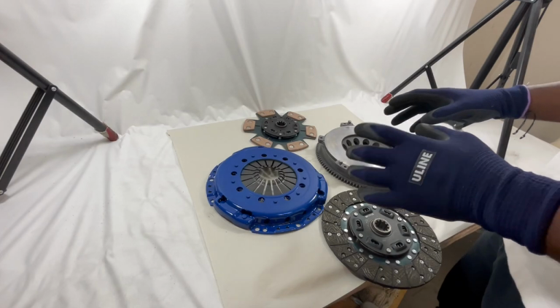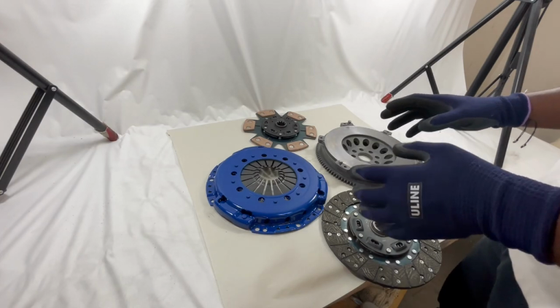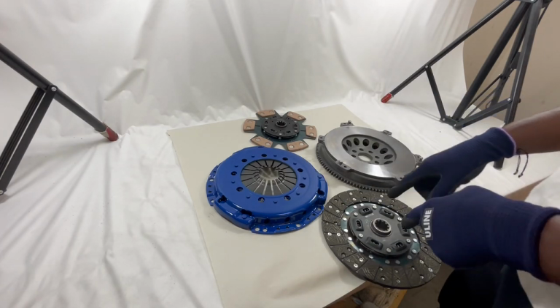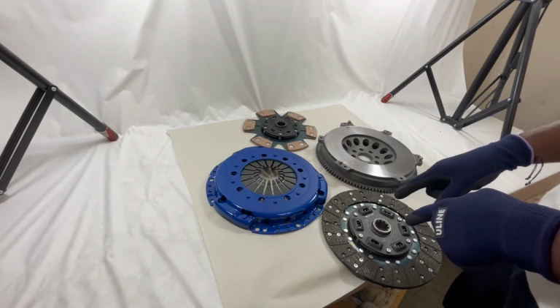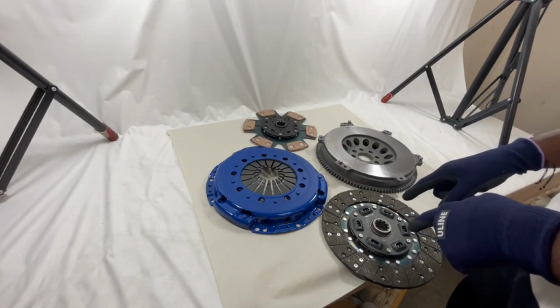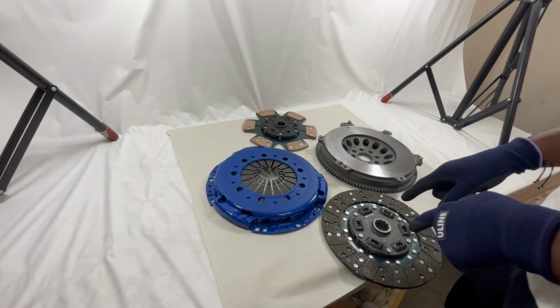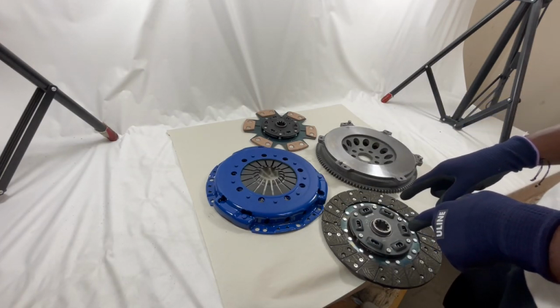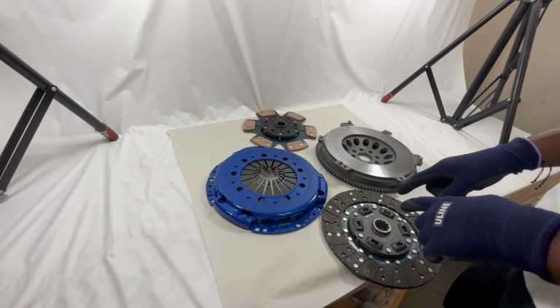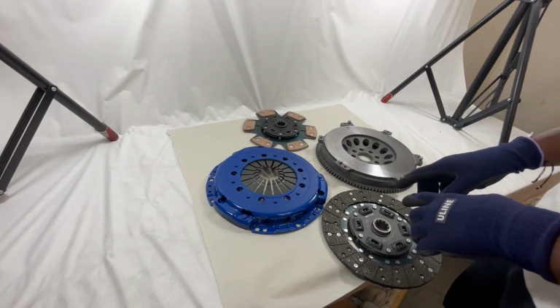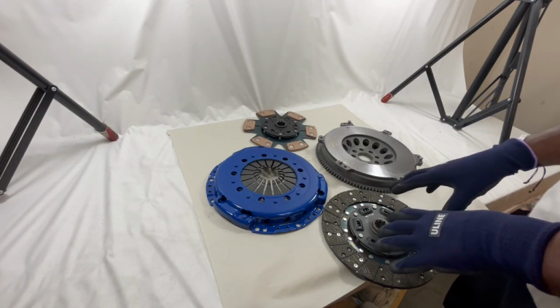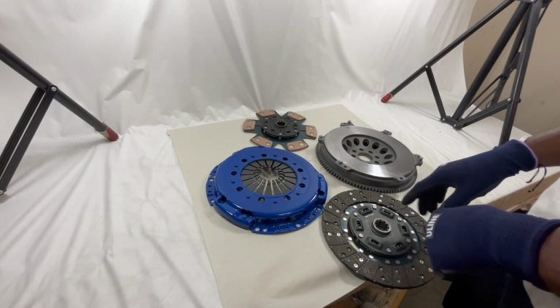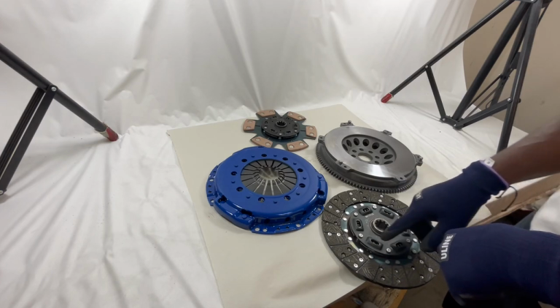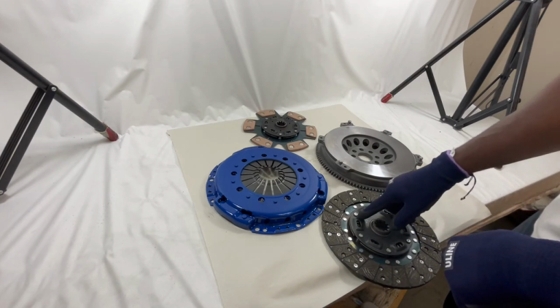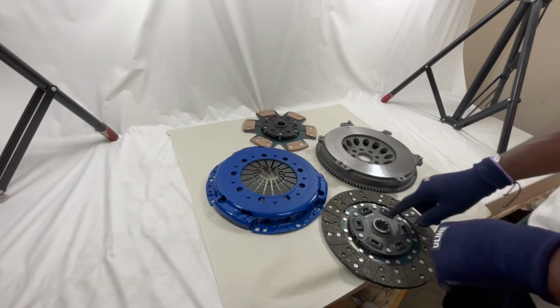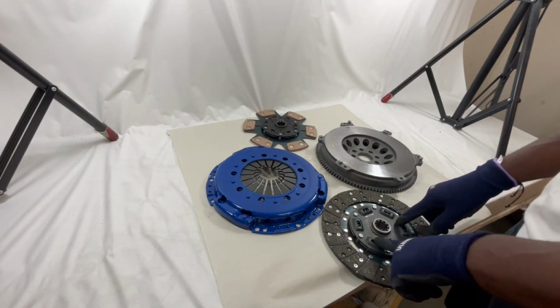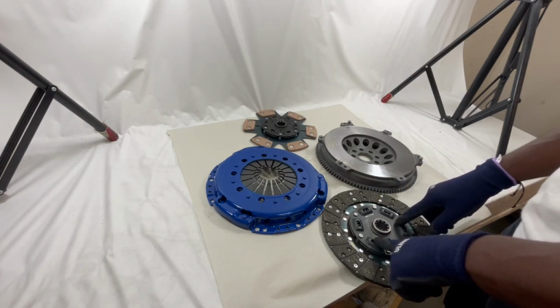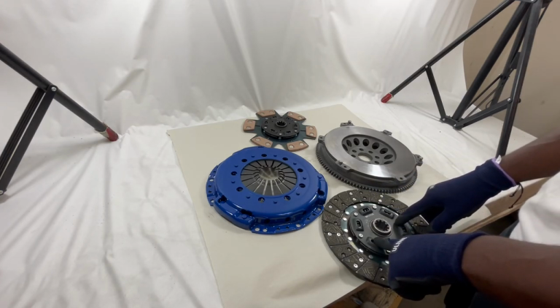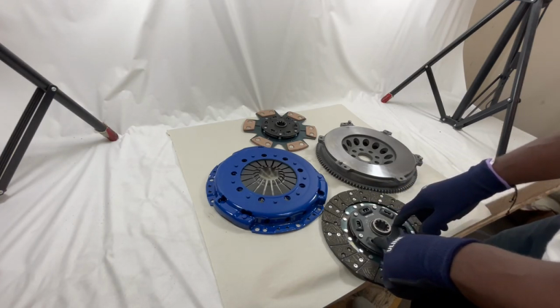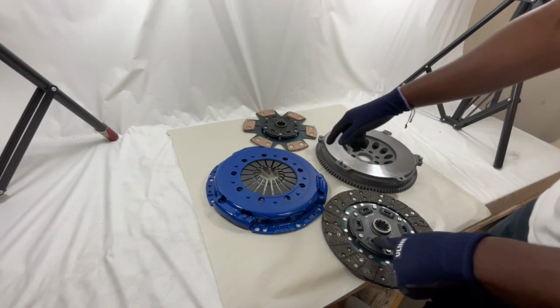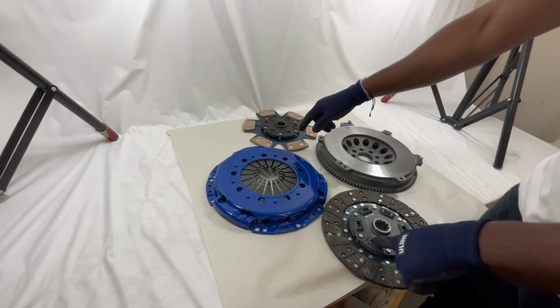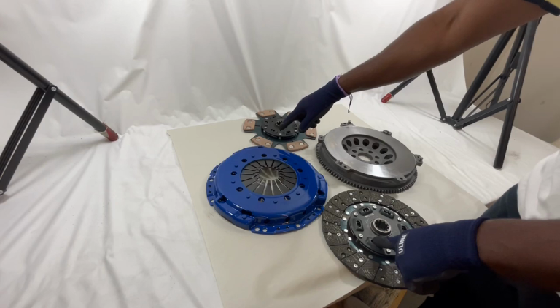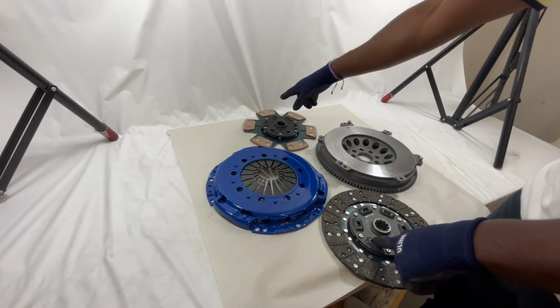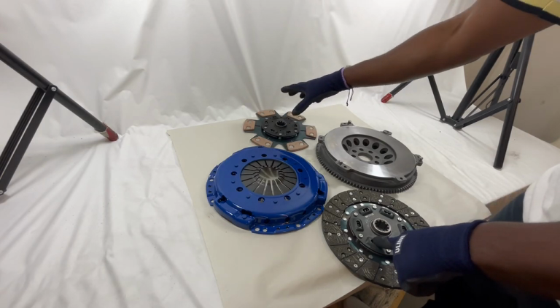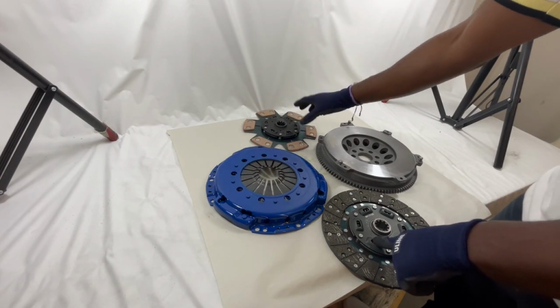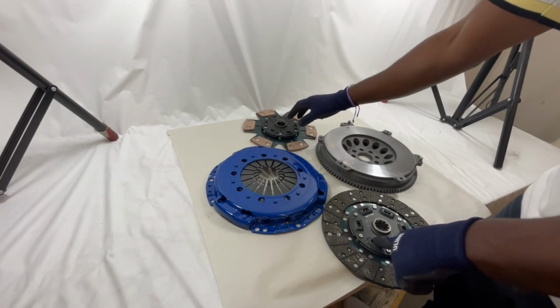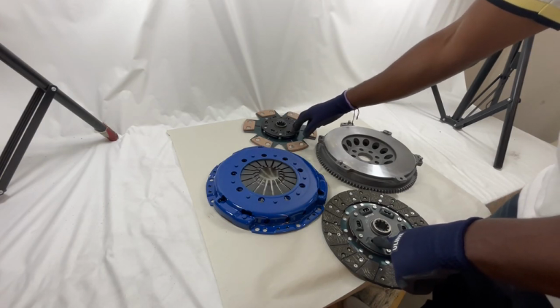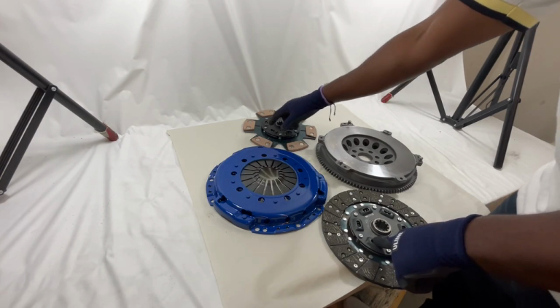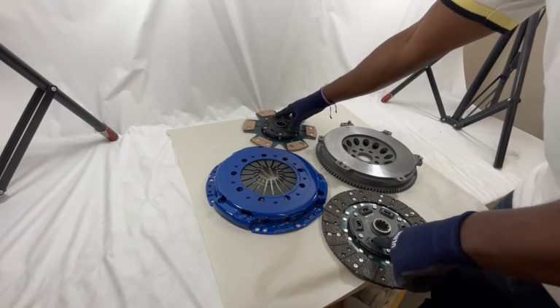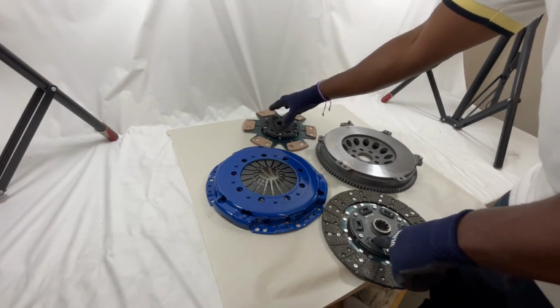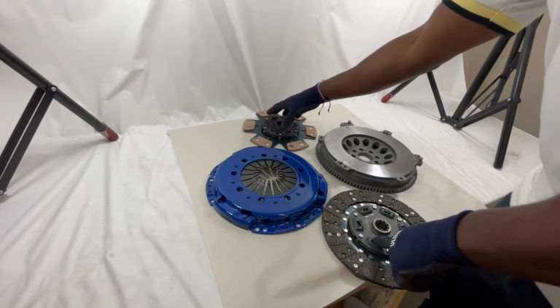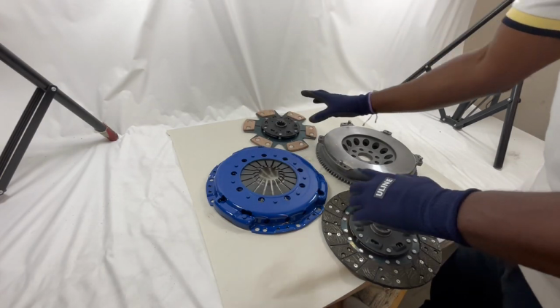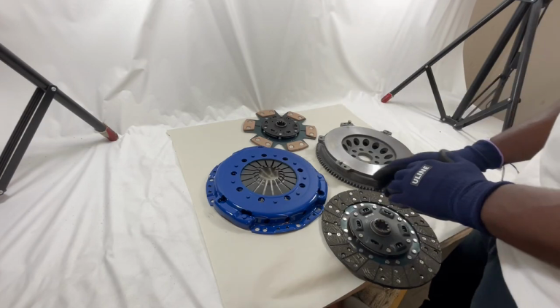I'm going to start here at the bottom with our stage two disc. This is going to be the stage two organic setup with the six spring in close setup. This here is going to be the ceramic six puck stage three disc — the six springs for dampening helps with that.